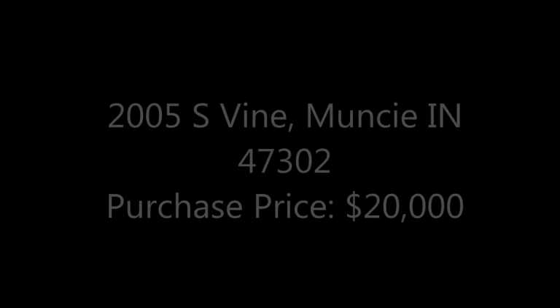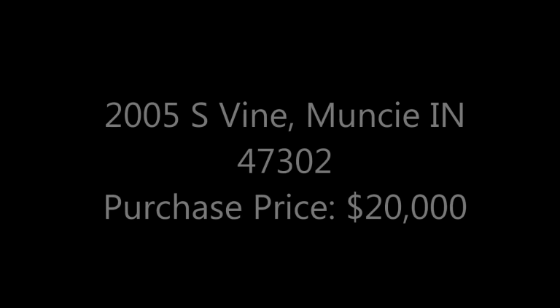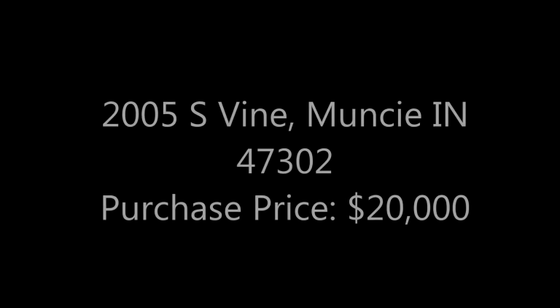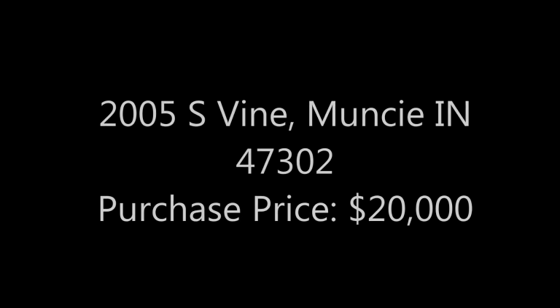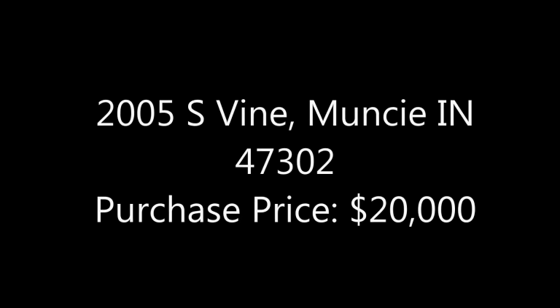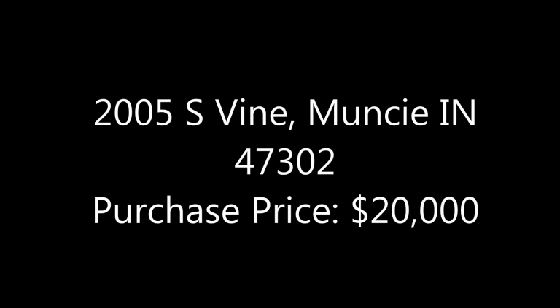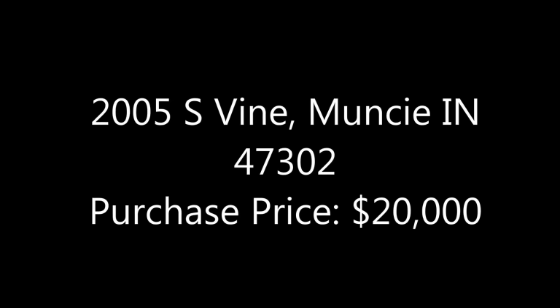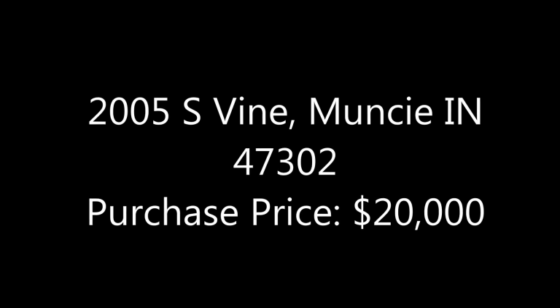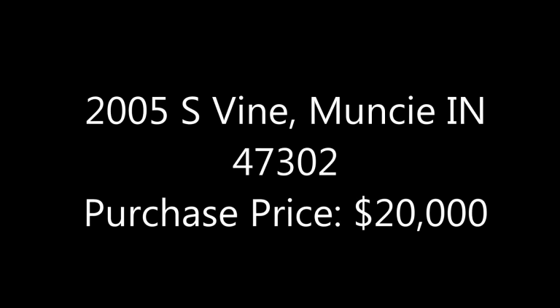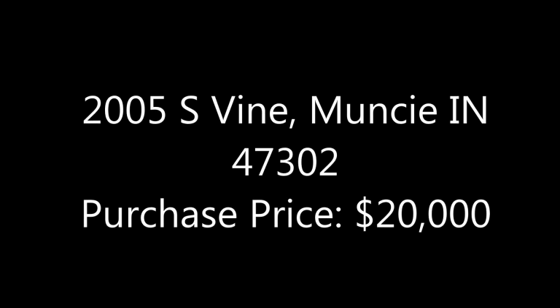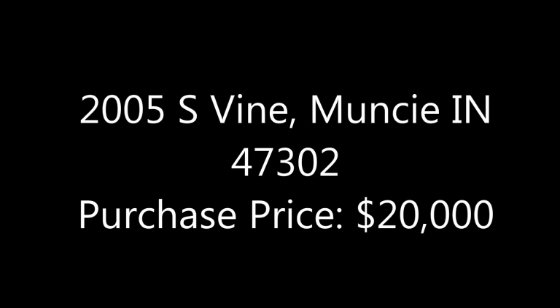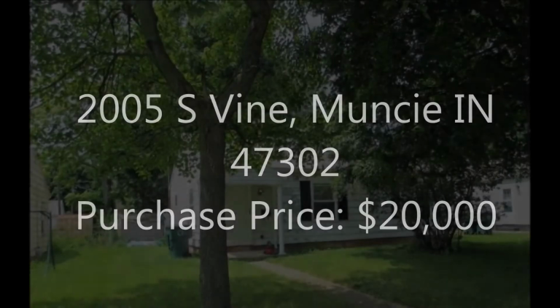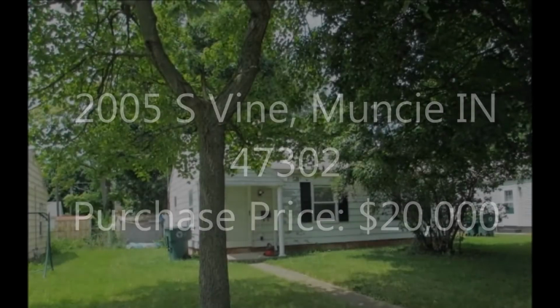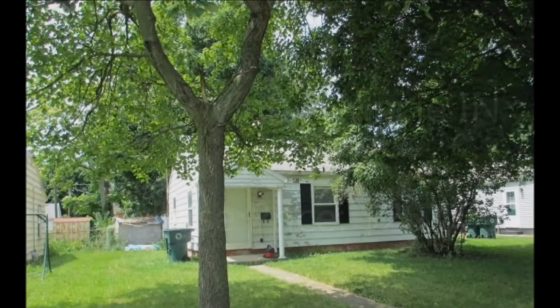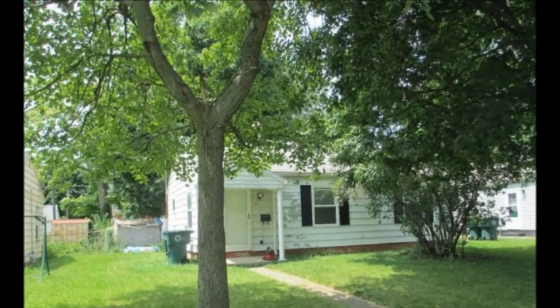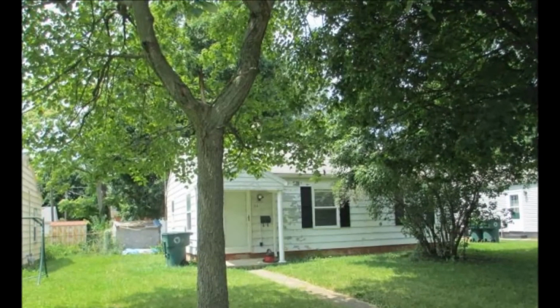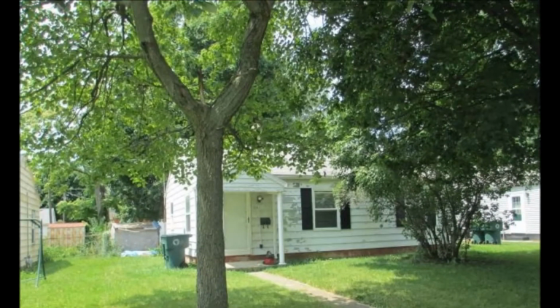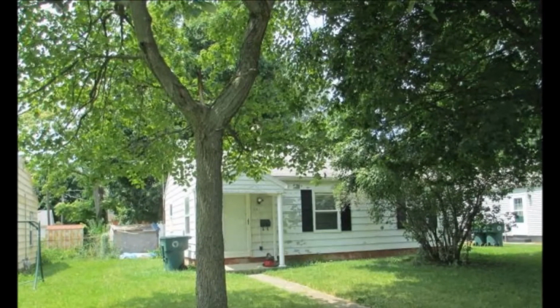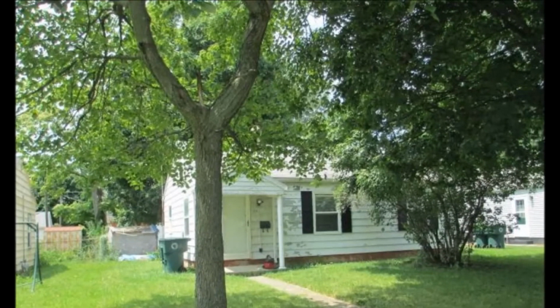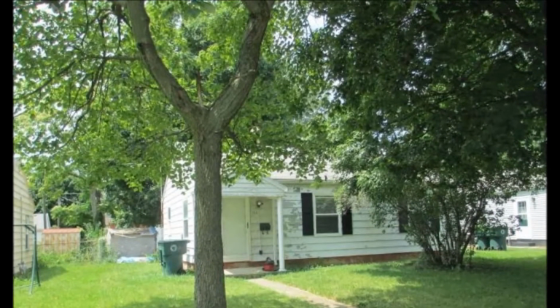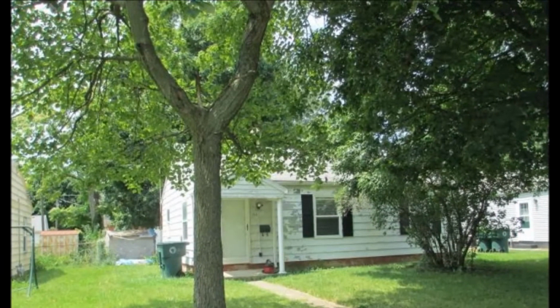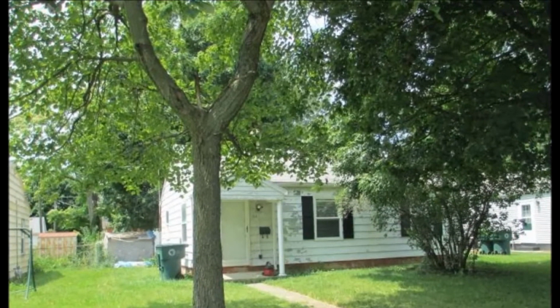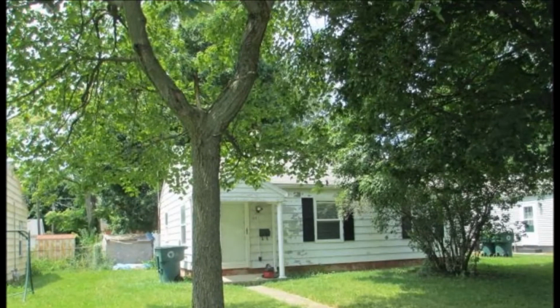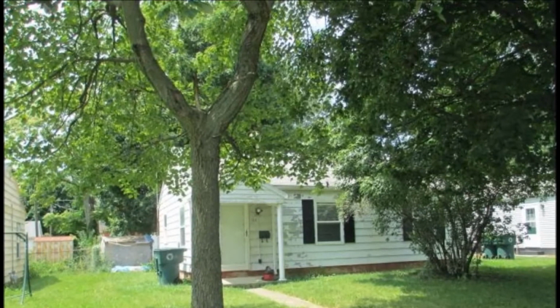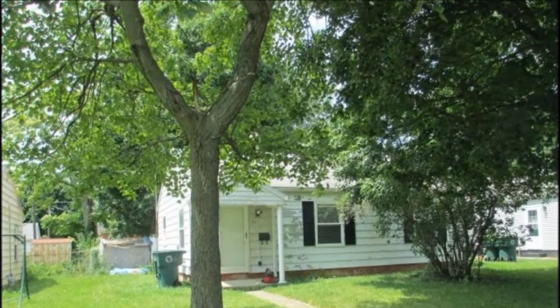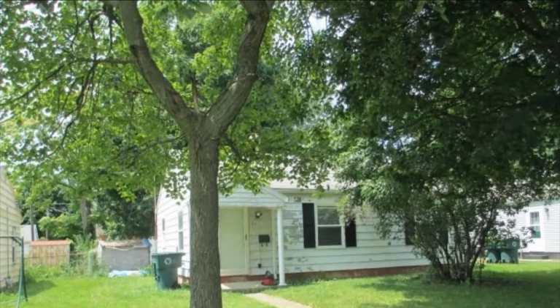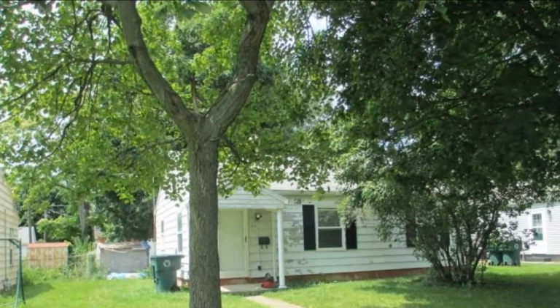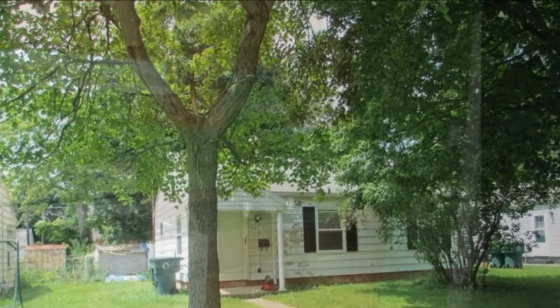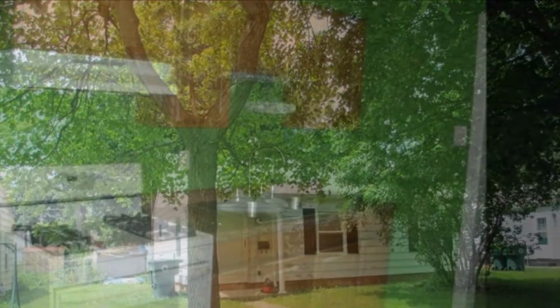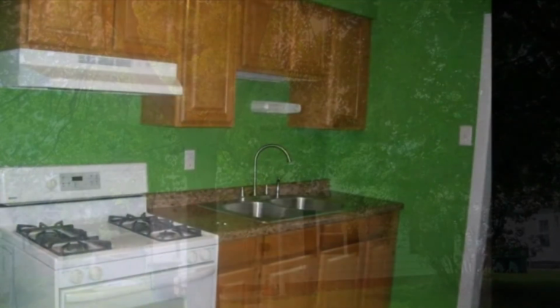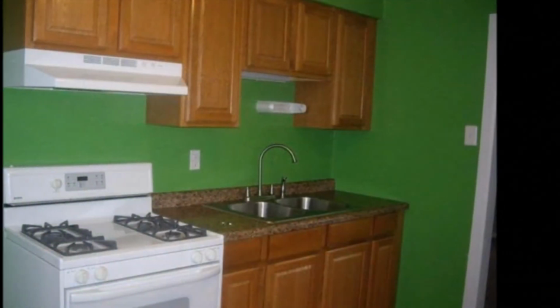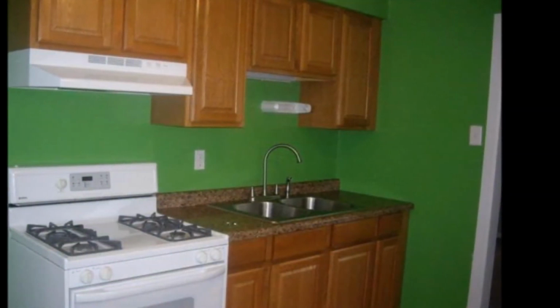Hey guys, we're looking at 2005 South Vine, Muncie, Indiana 47302. The owner's asking $20,000 for this one. It's 768 square feet, a two bedroom, one bath, located on Muncie's south side.